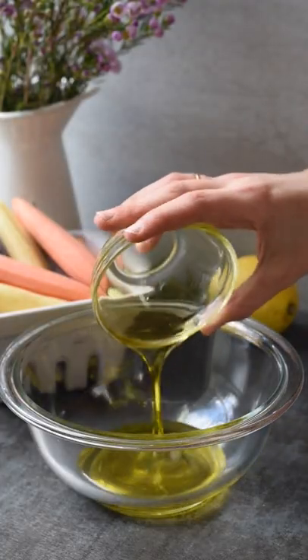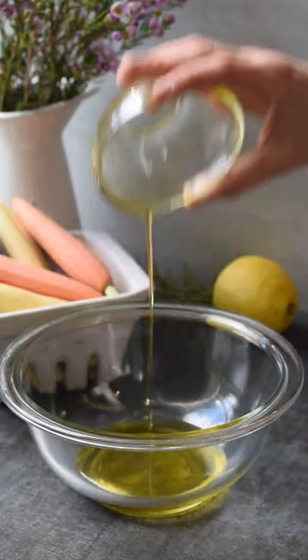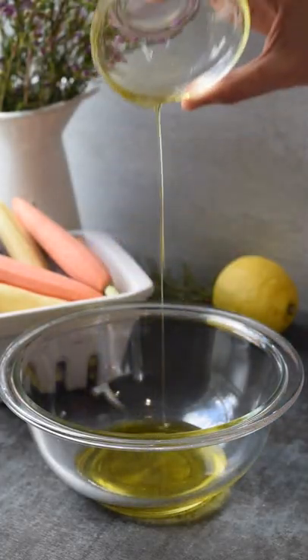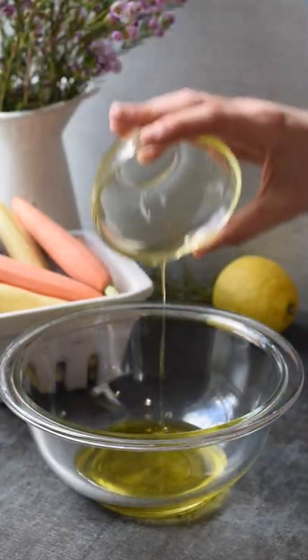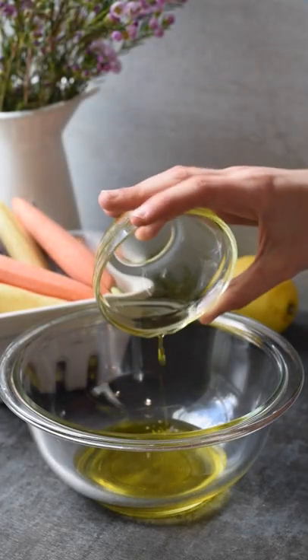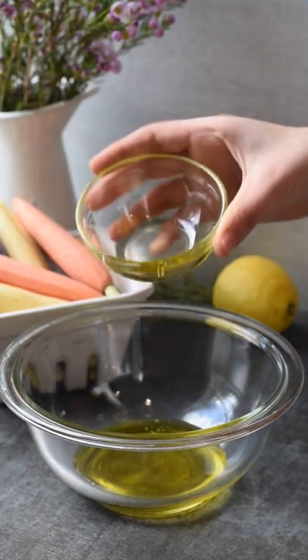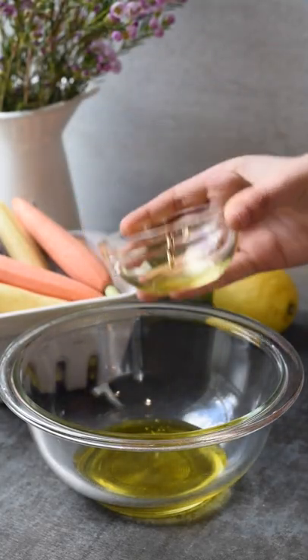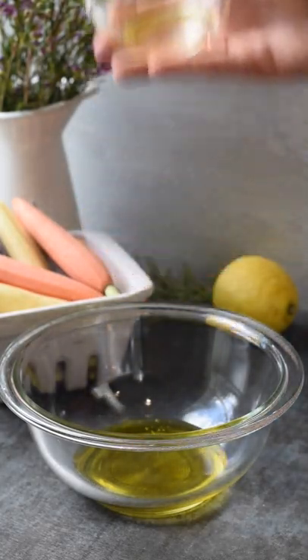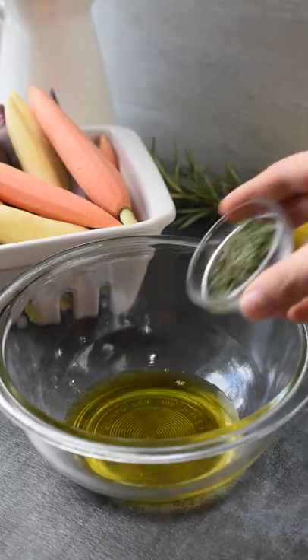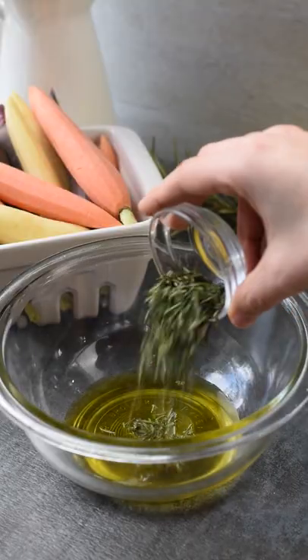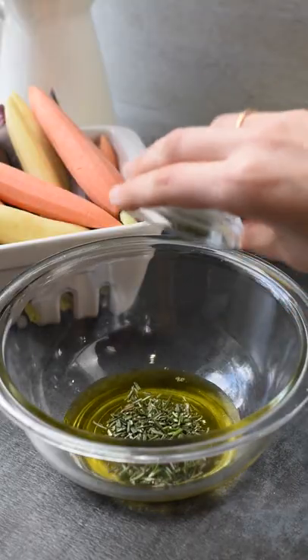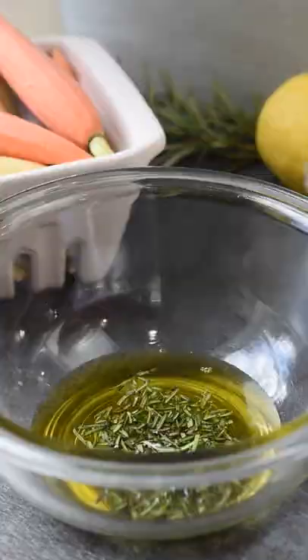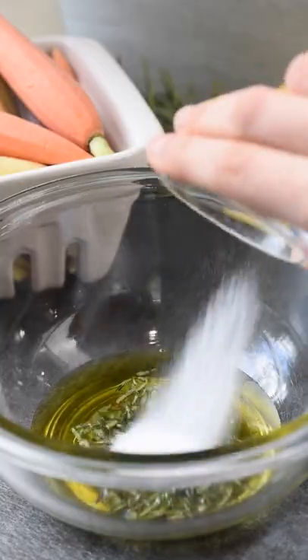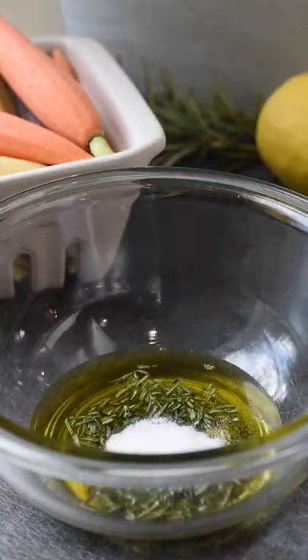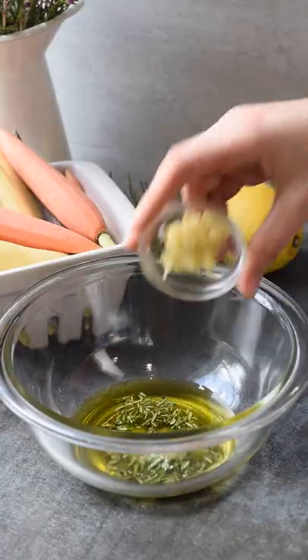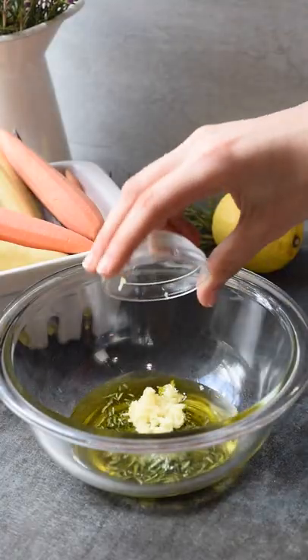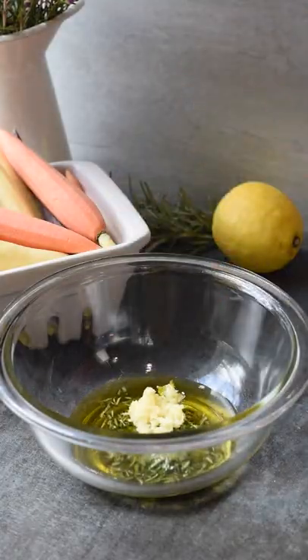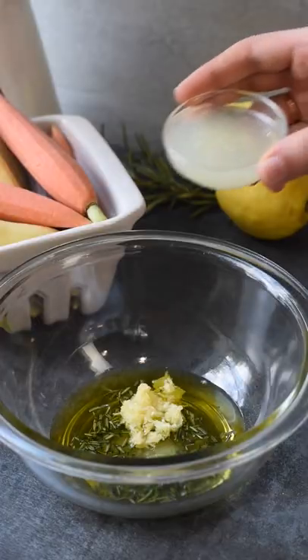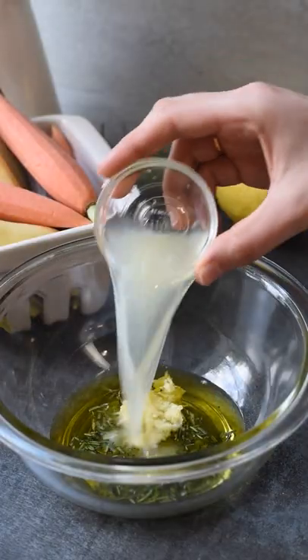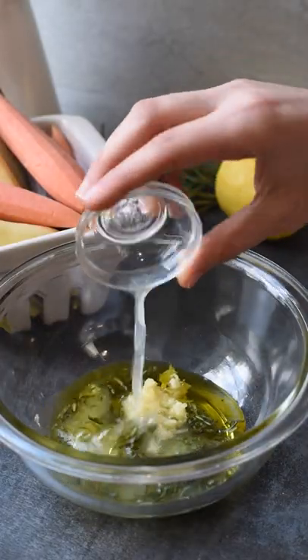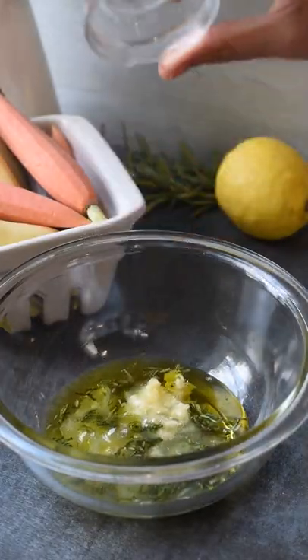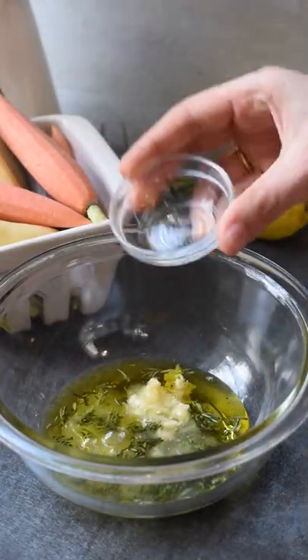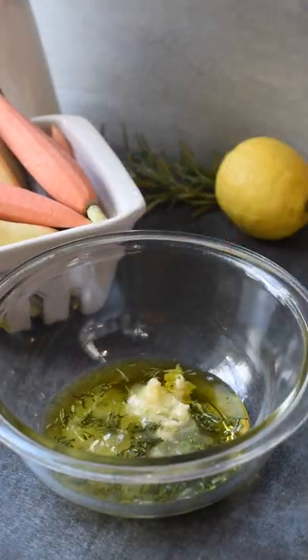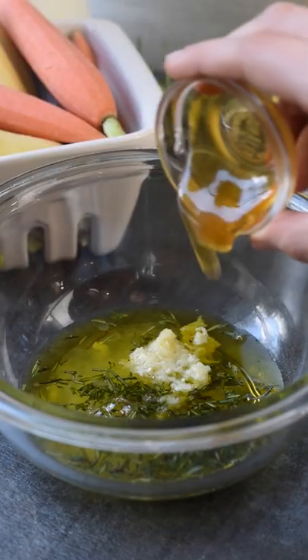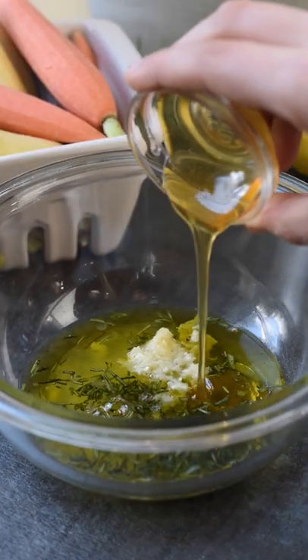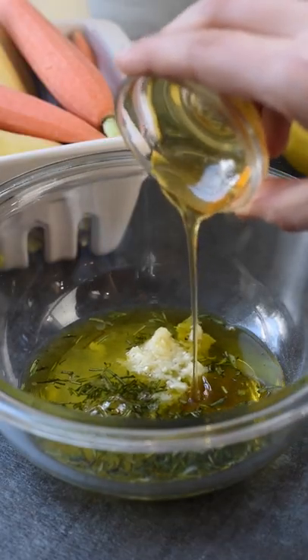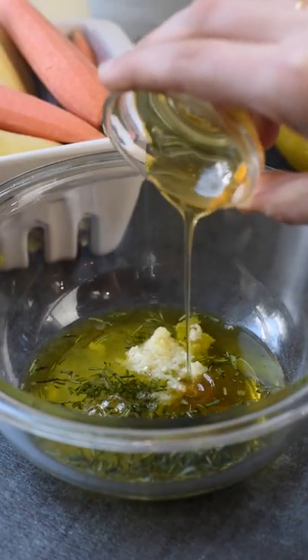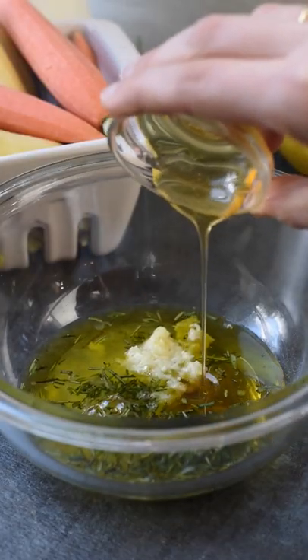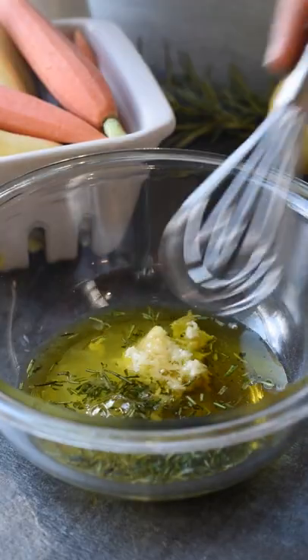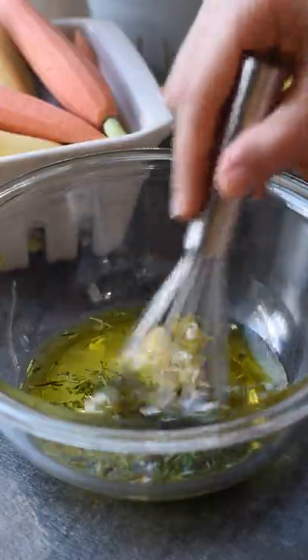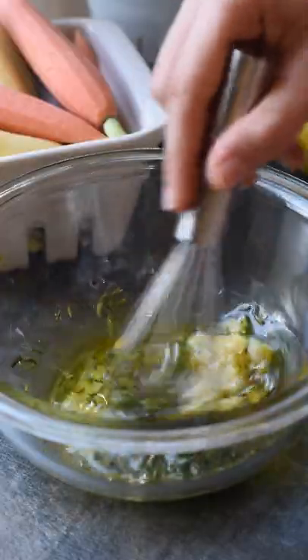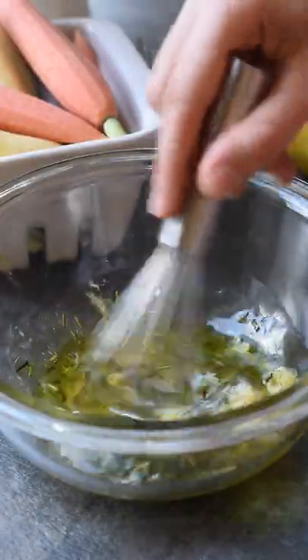In a small bowl, whisk together your olive oil, 2 tablespoons of freshly chopped rosemary, salt, garlic, lemon juice, and 2 tablespoons of honey. Whisk that all together and set aside.